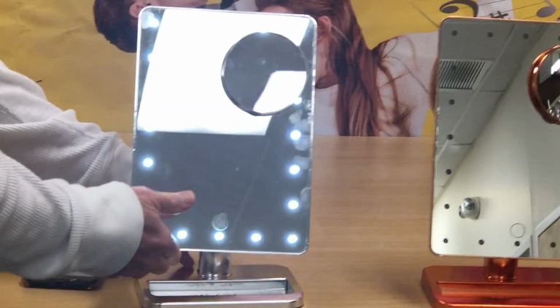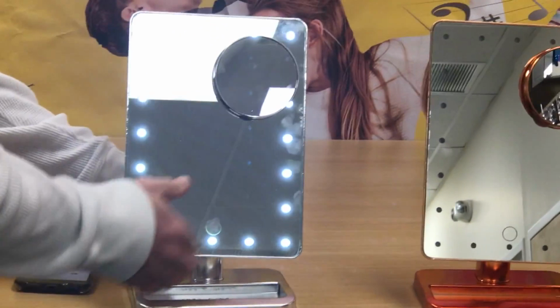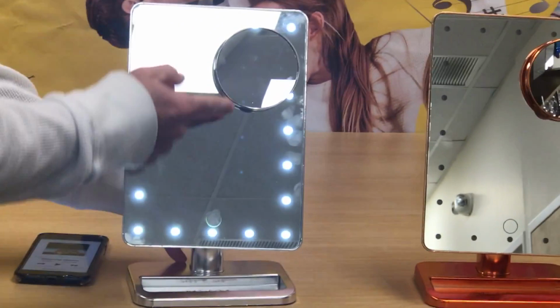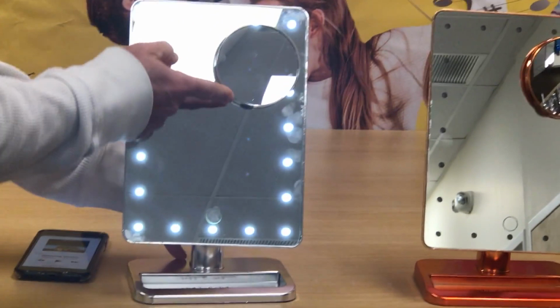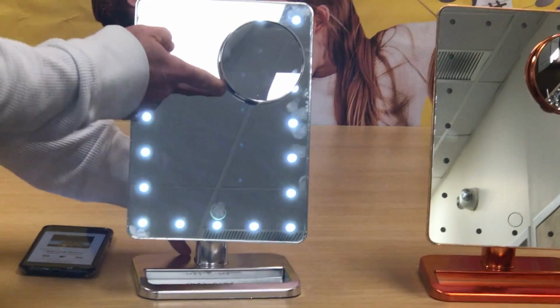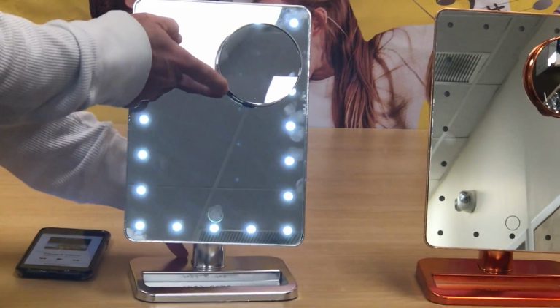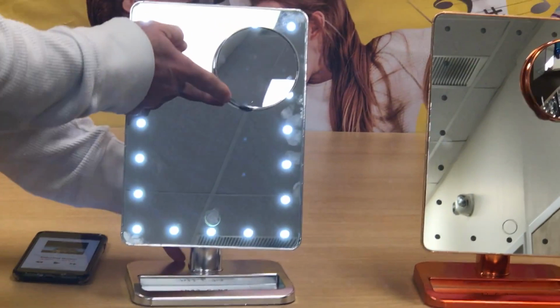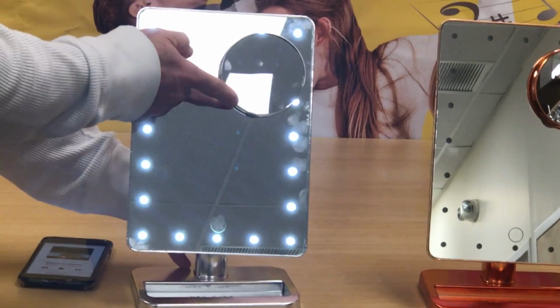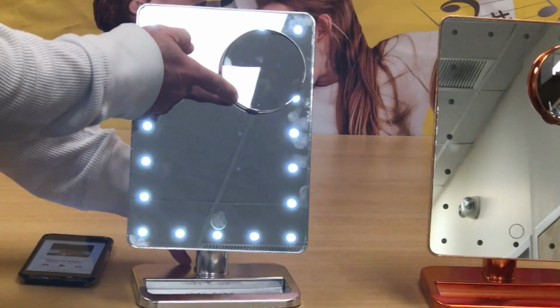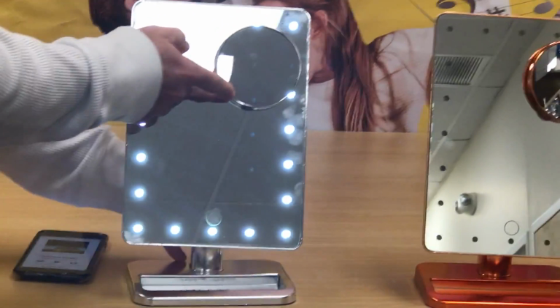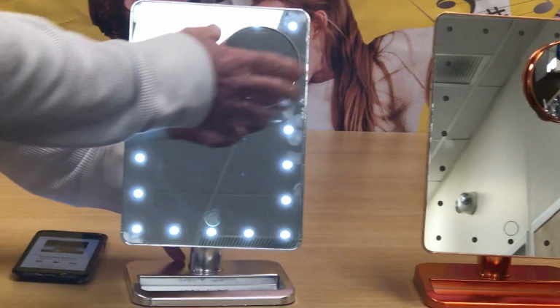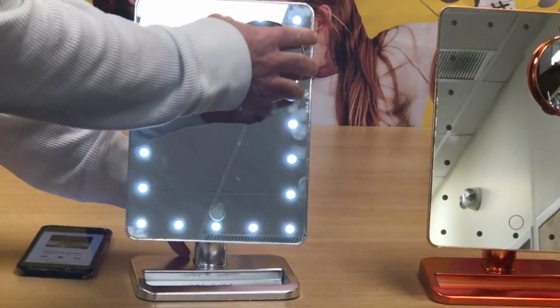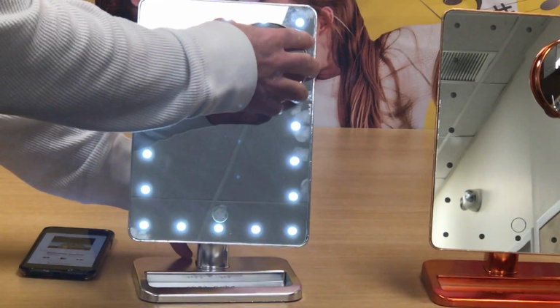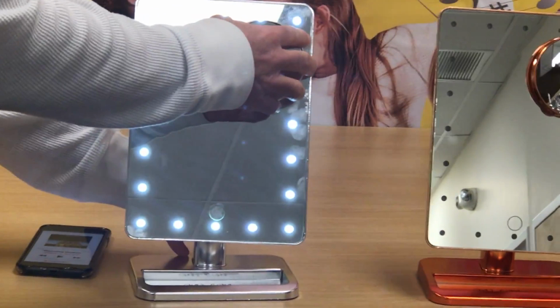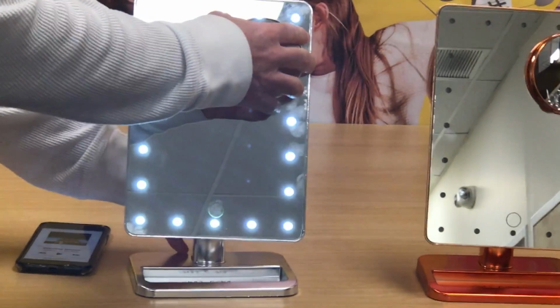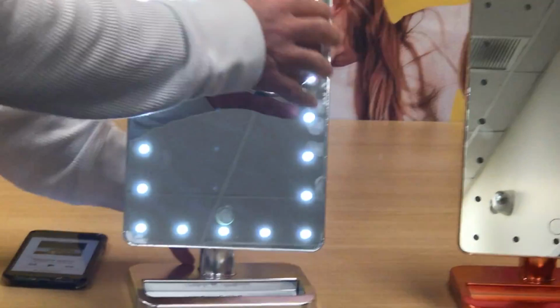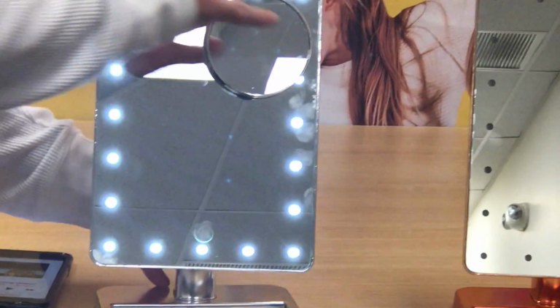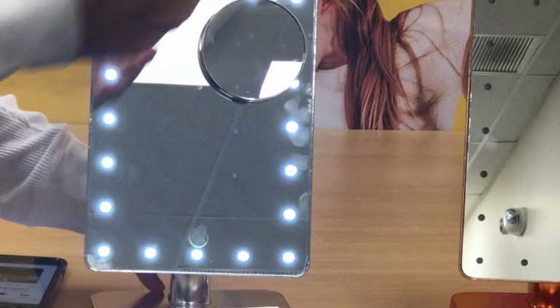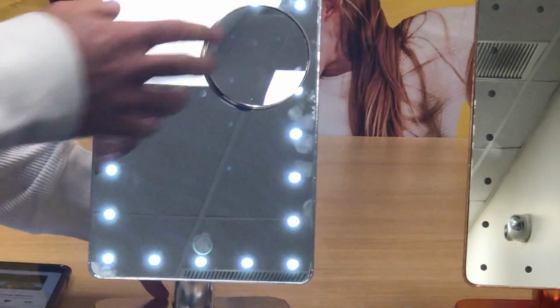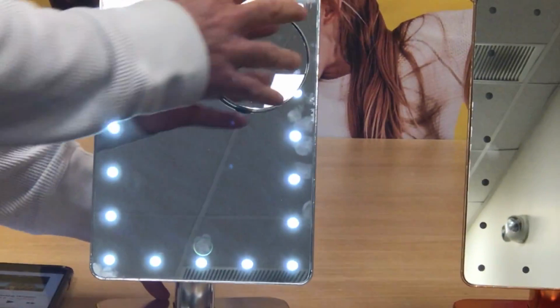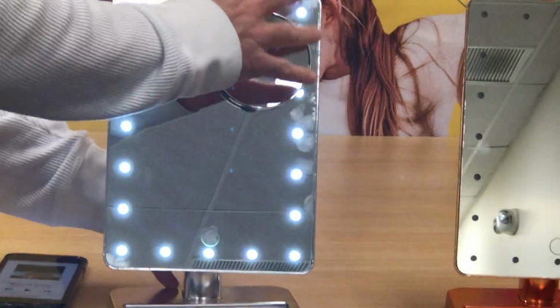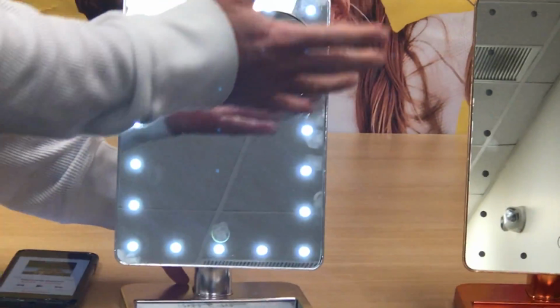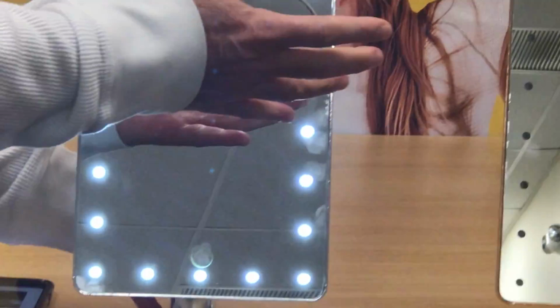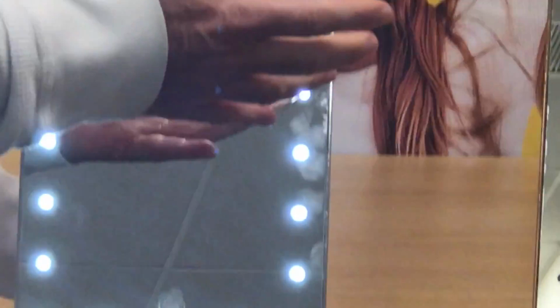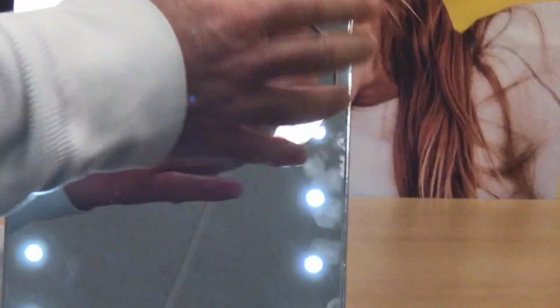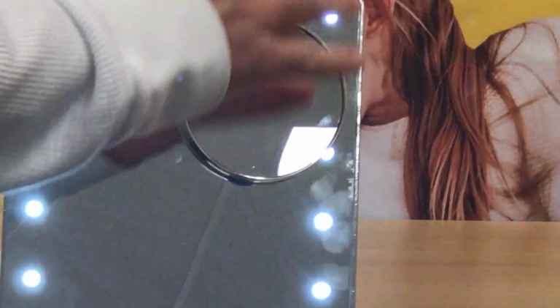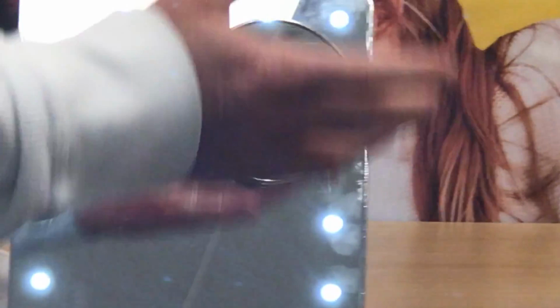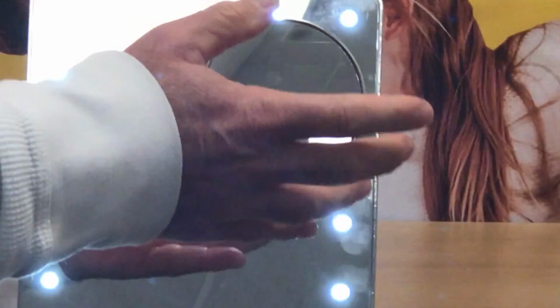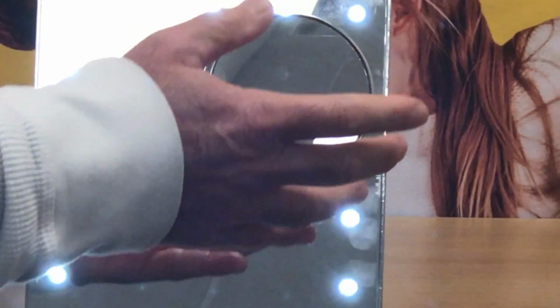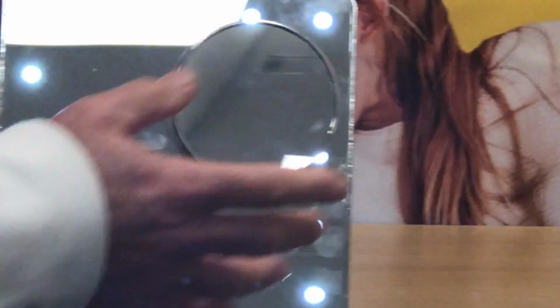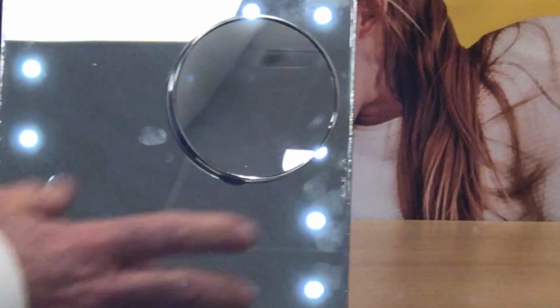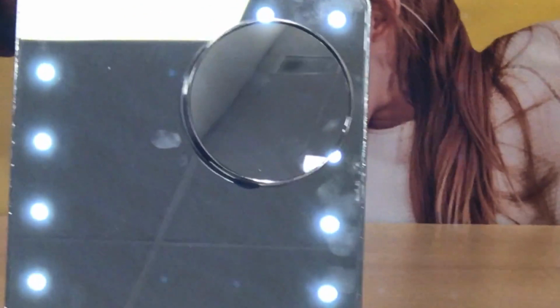We also added a 10x magnifier that's a suction cup. So if you don't want it, it's just a suction cup — you can essentially take it off.